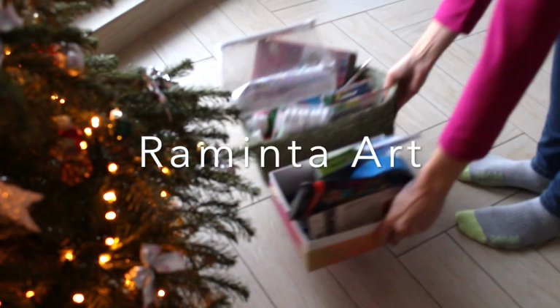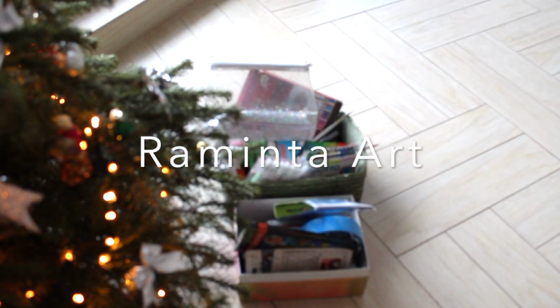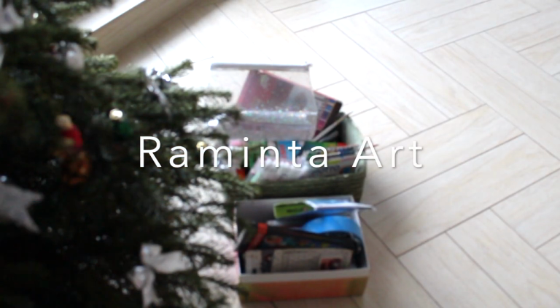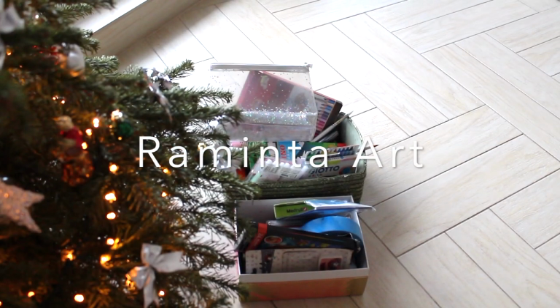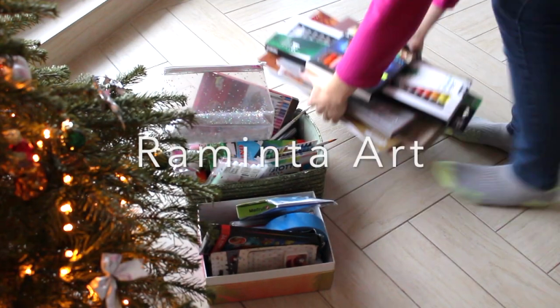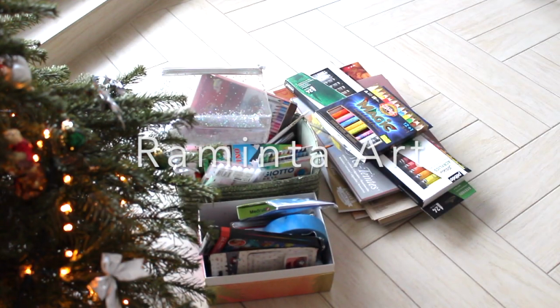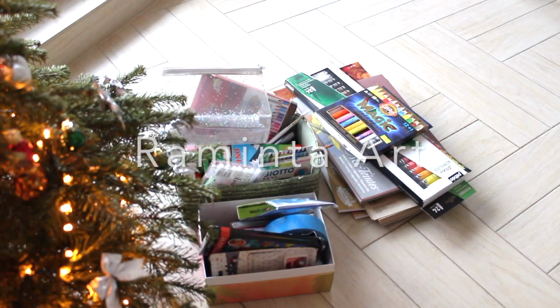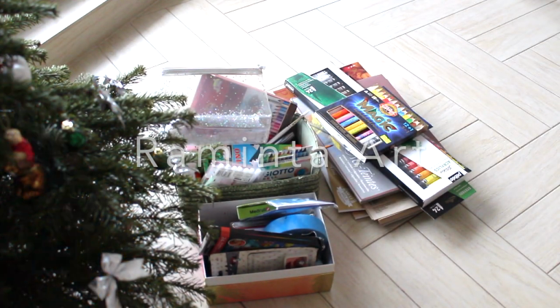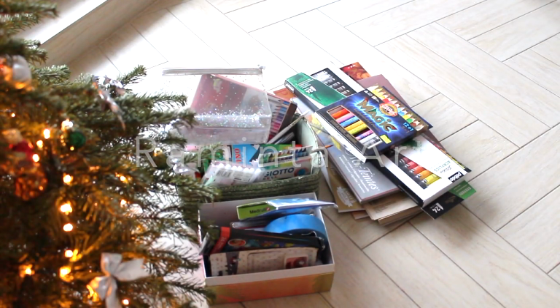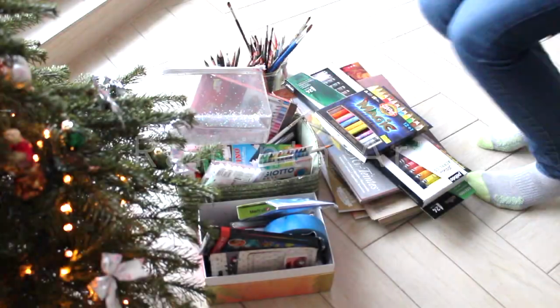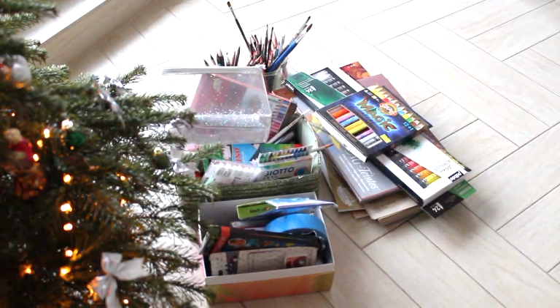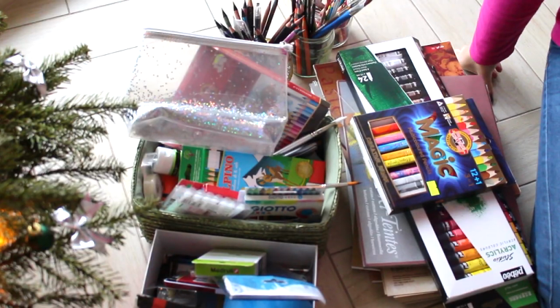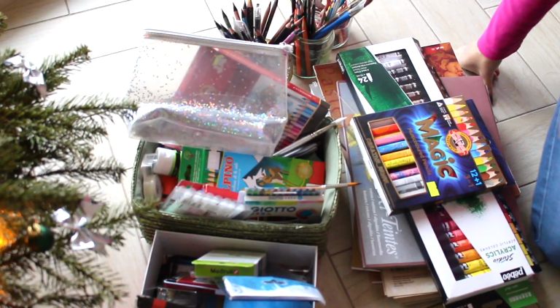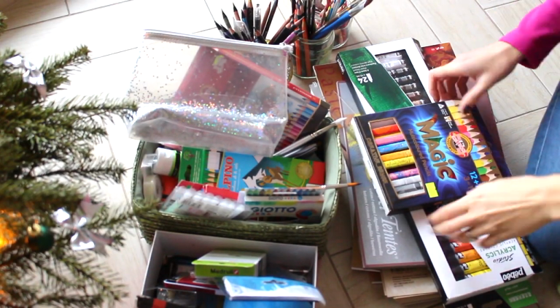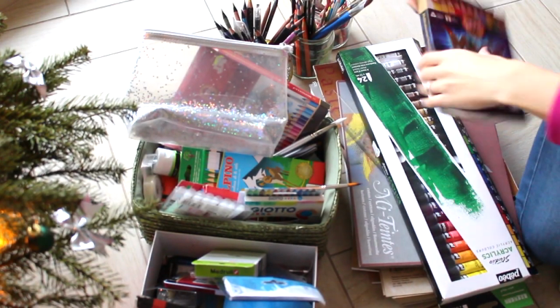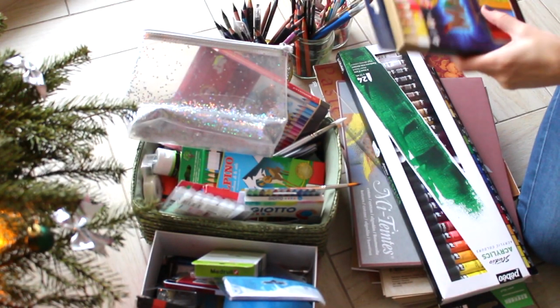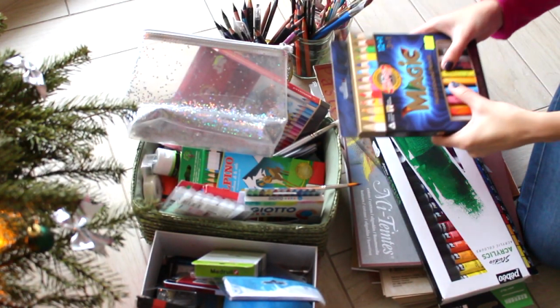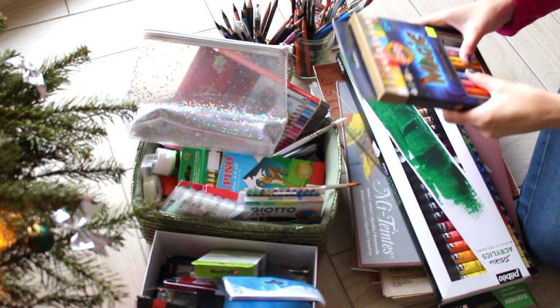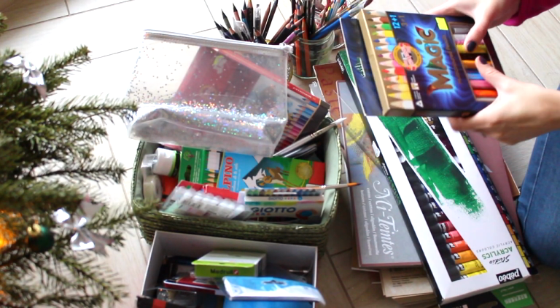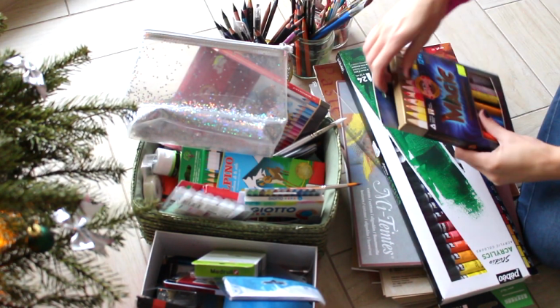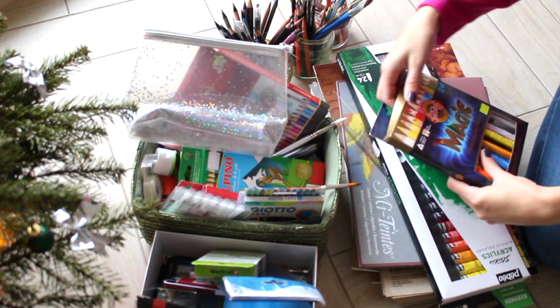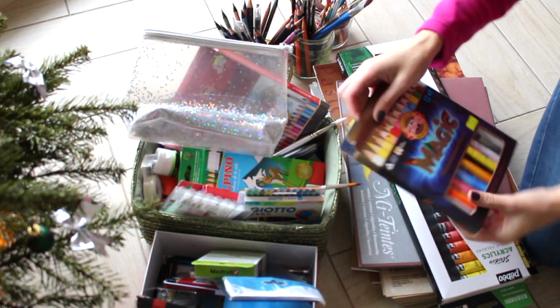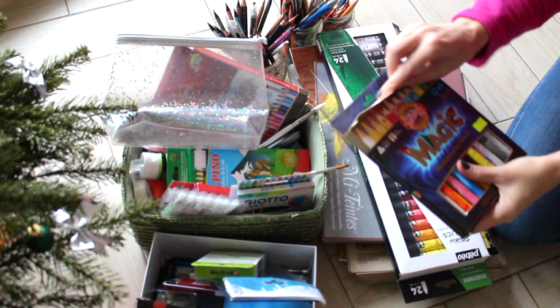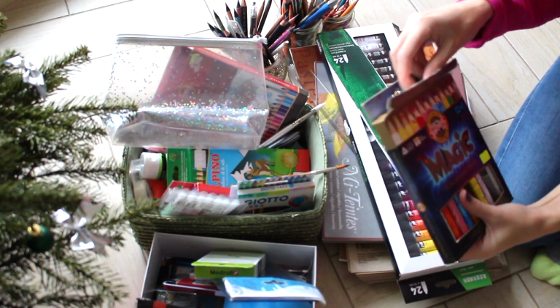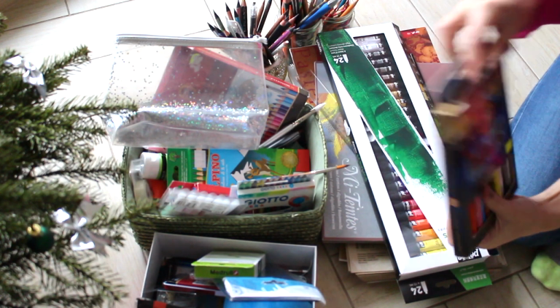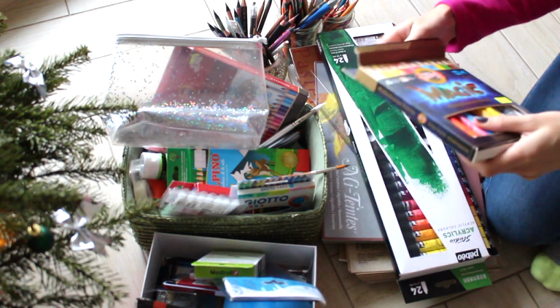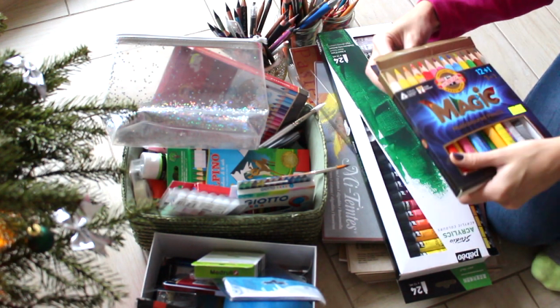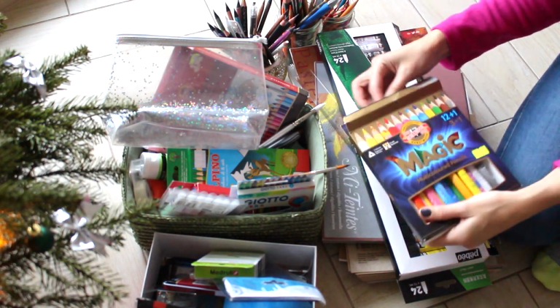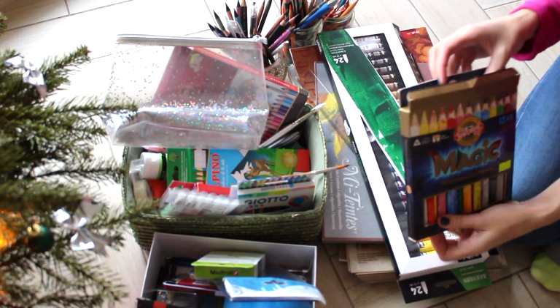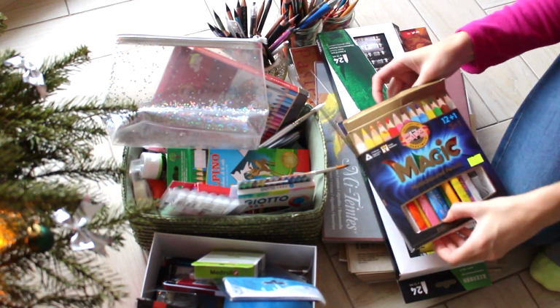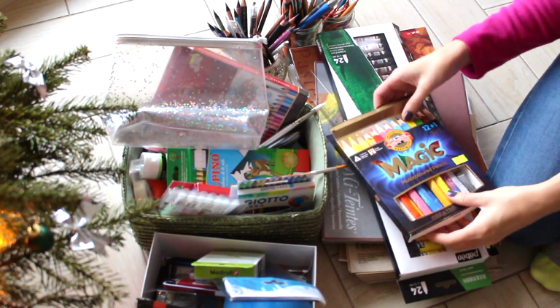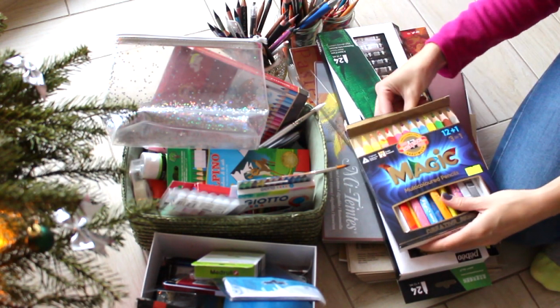Hello everyone, this is Raminta here and welcome to my channel. Today we will be organizing some of my art supplies. I took out from my drawers some boxes of my art supplies and let's see what I have here.